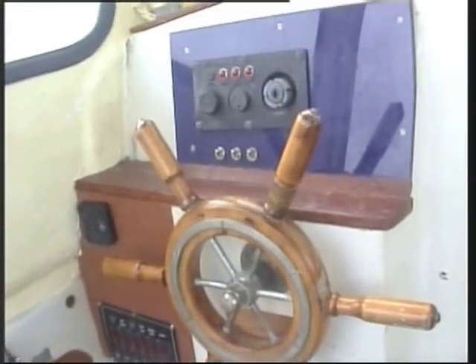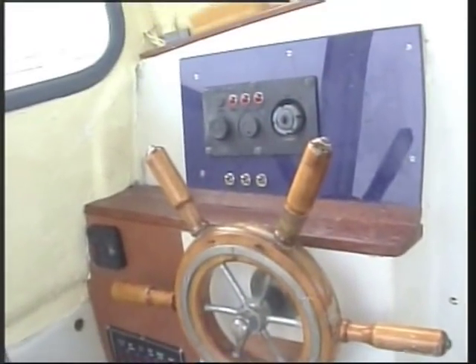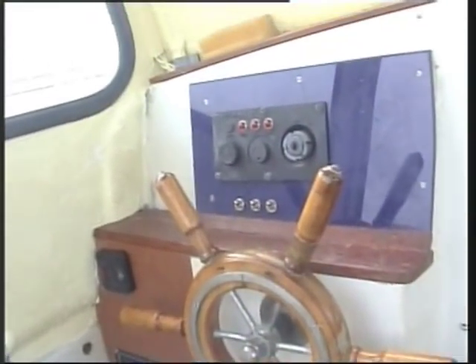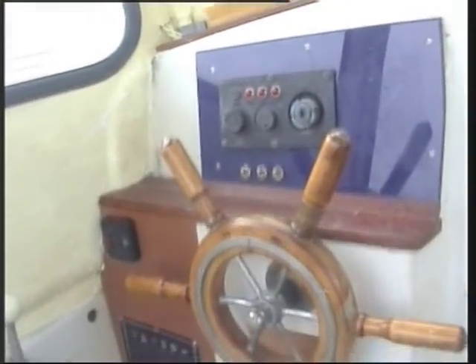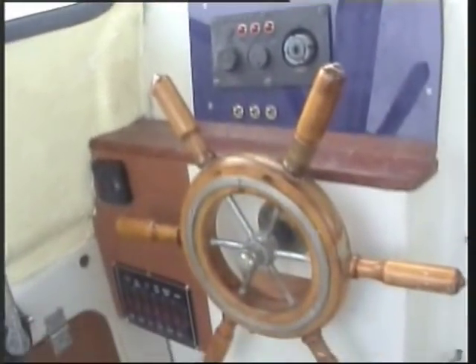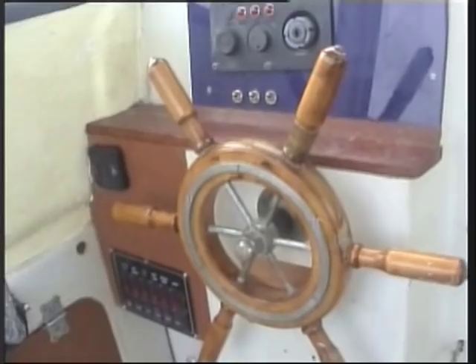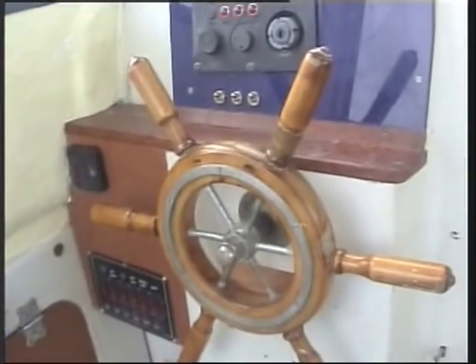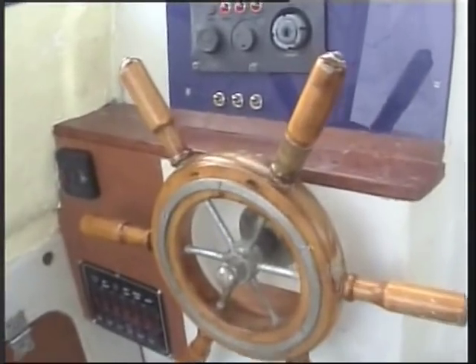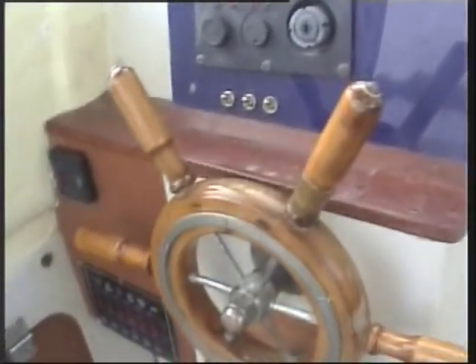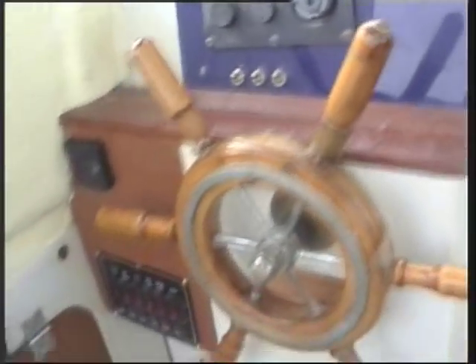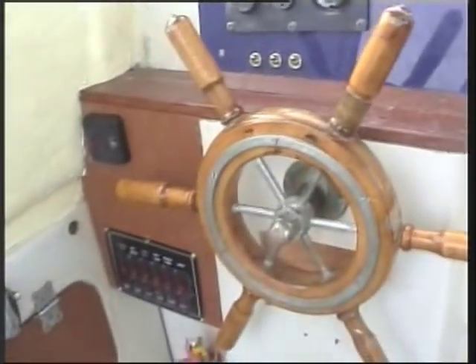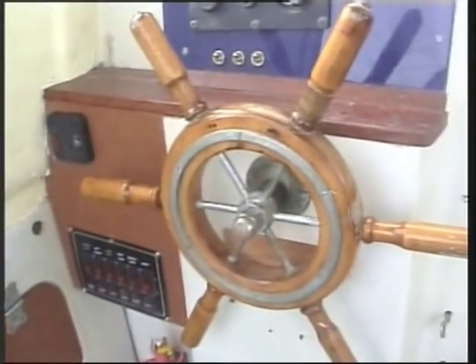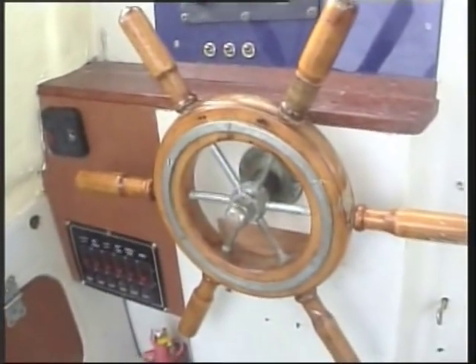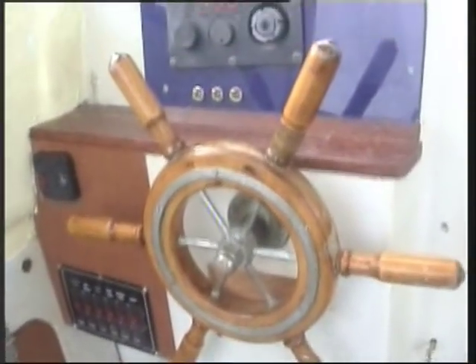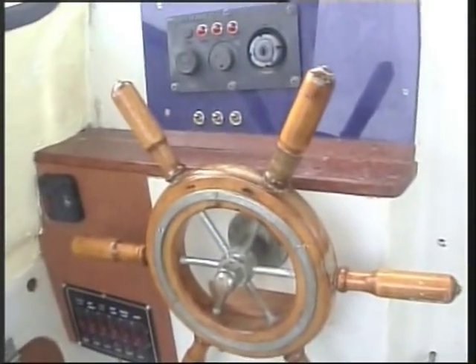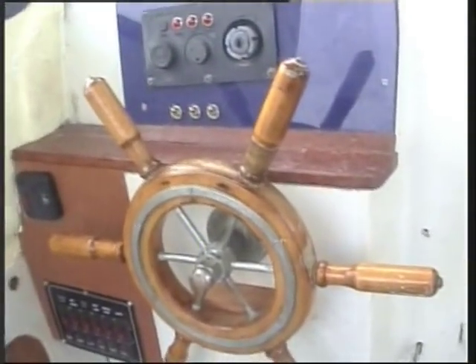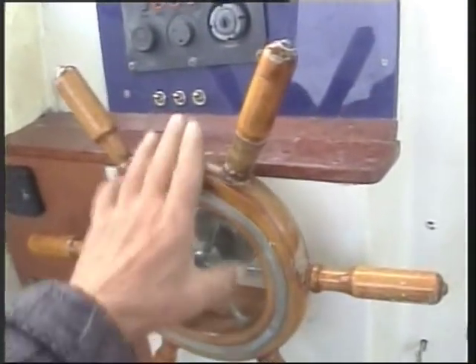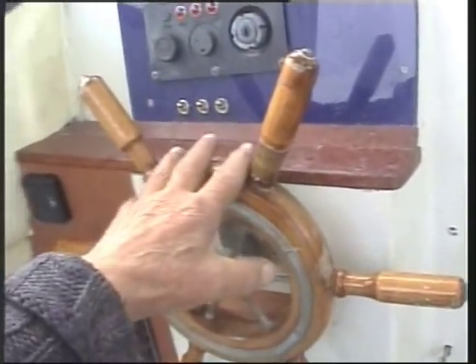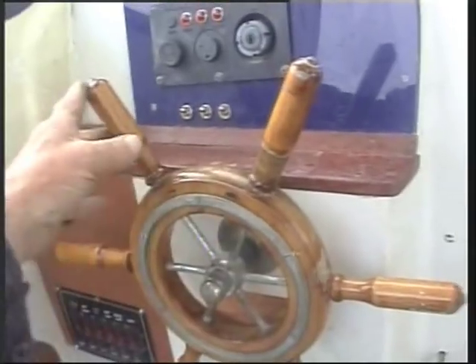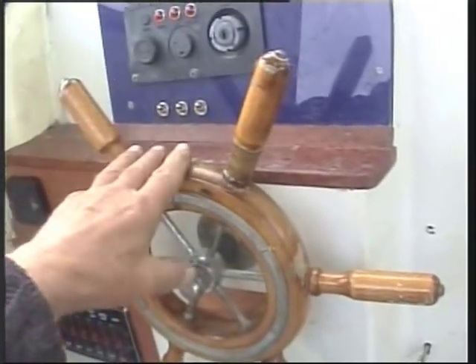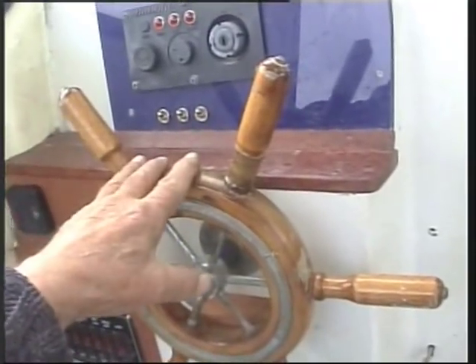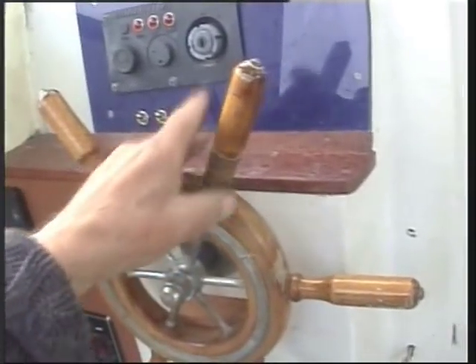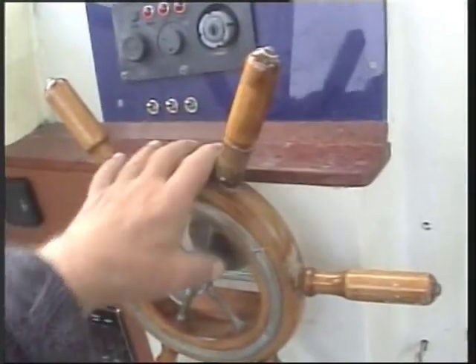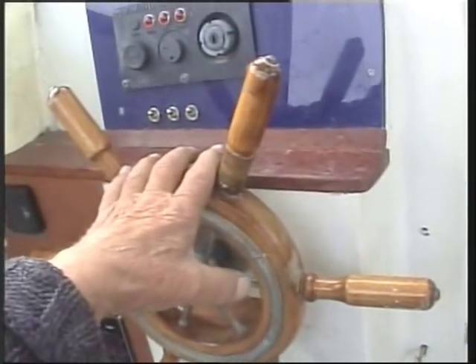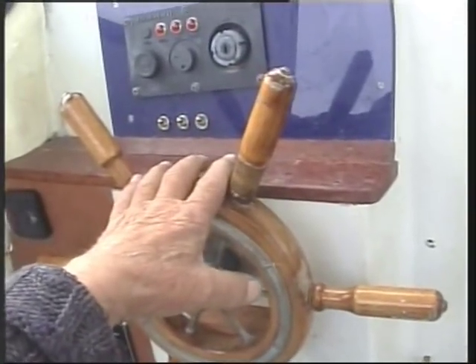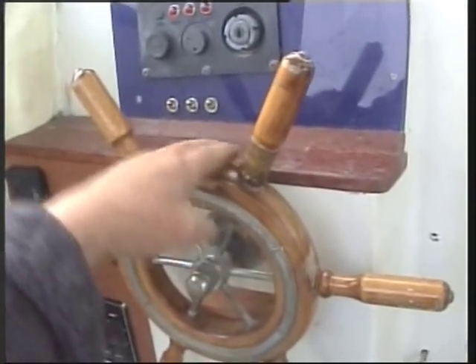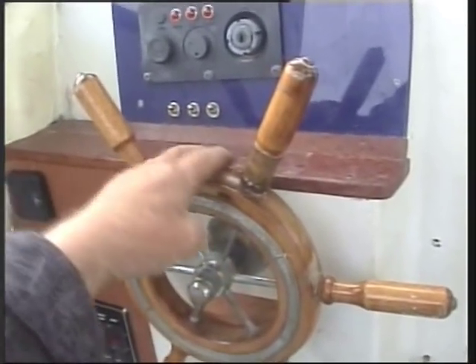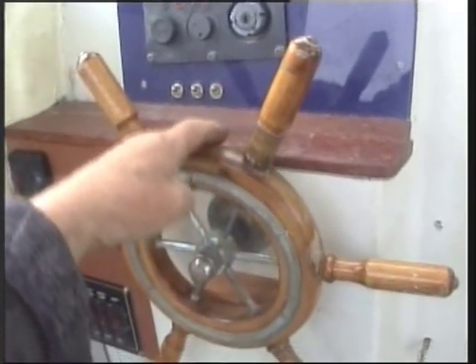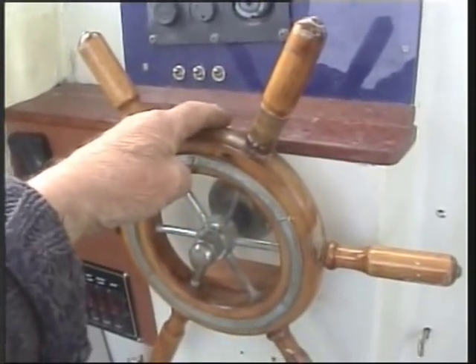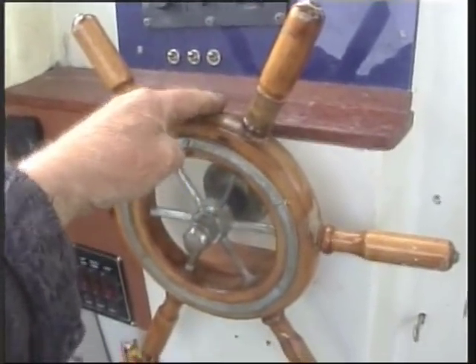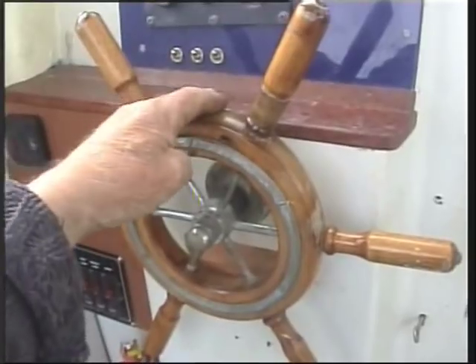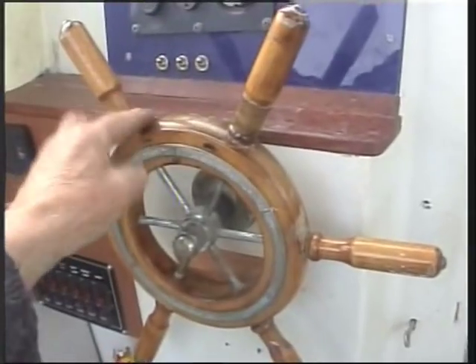We're not paying for expensive auto helms — I want a simple remedy. I suppose I could have made up a simple lashing arrangement to the wheel, but that's a bit cumbersome. So what I've done is come up with a very simple but very worthwhile little modification.